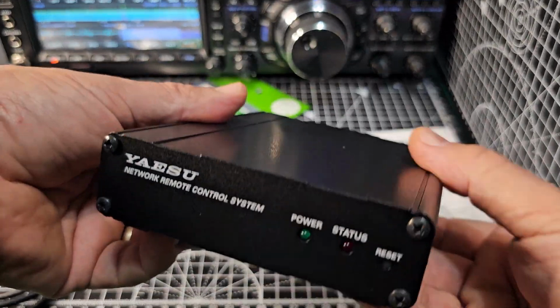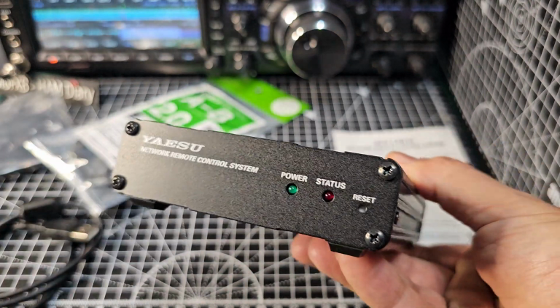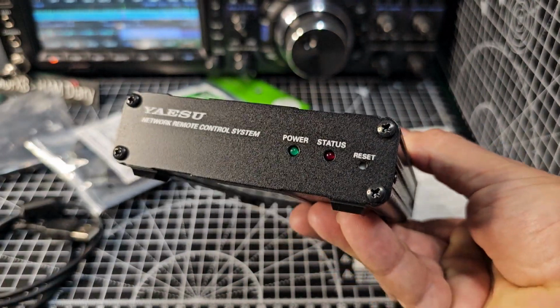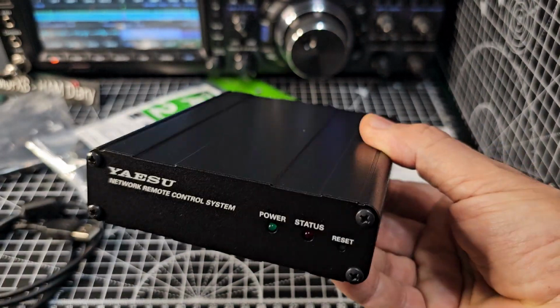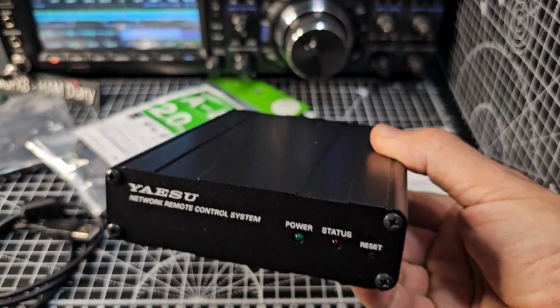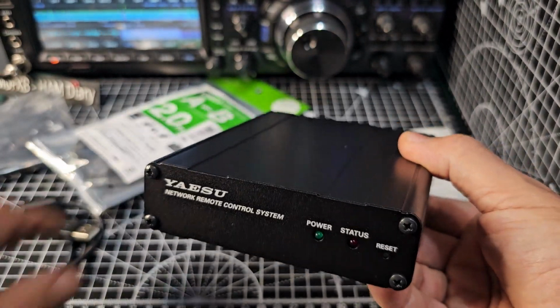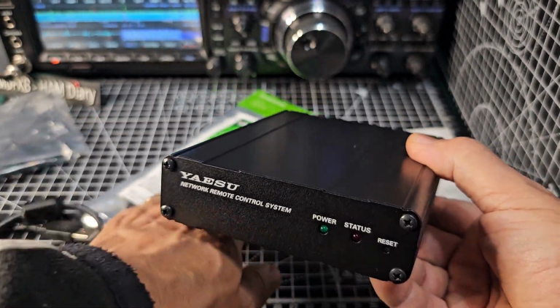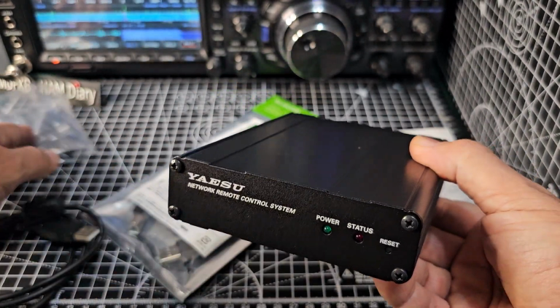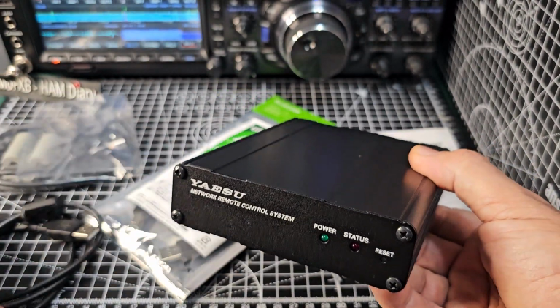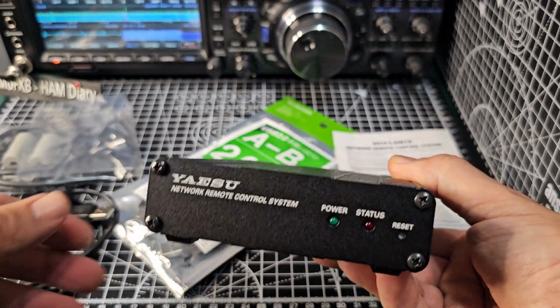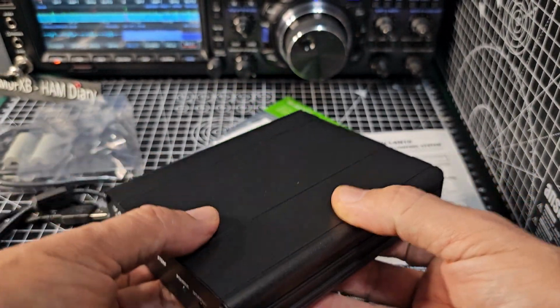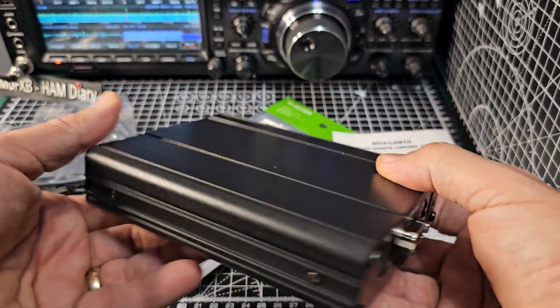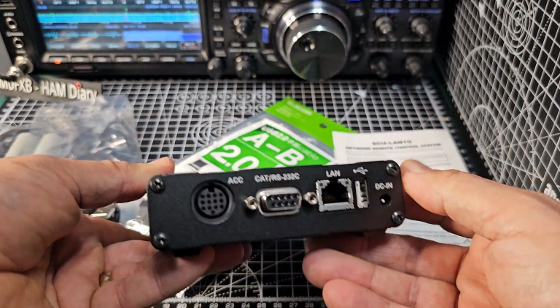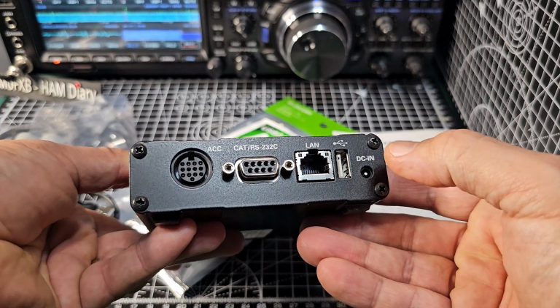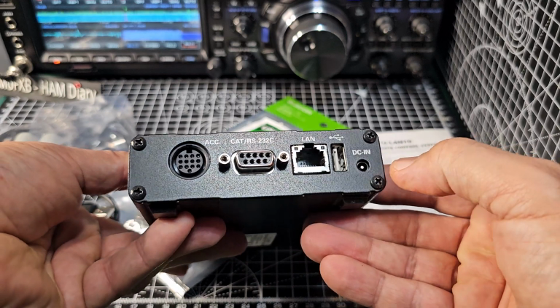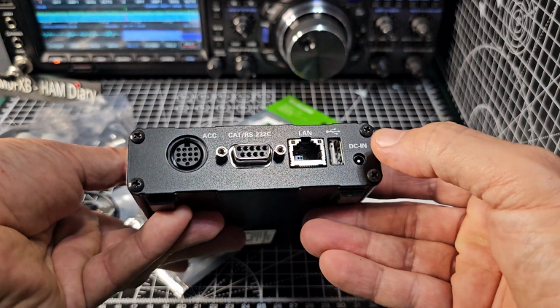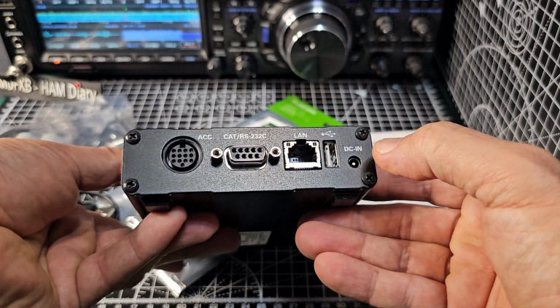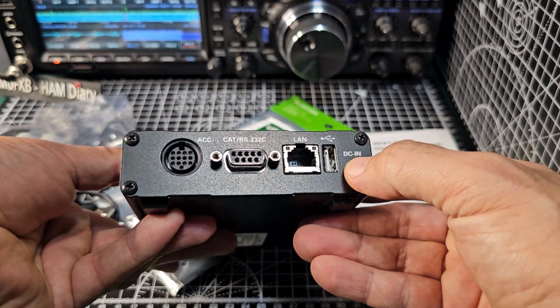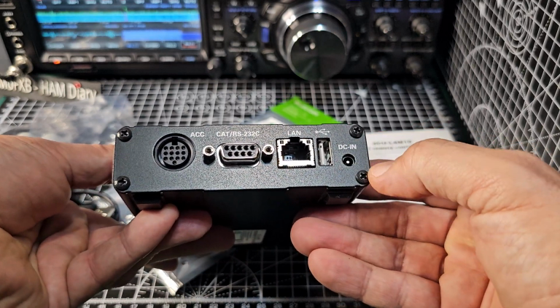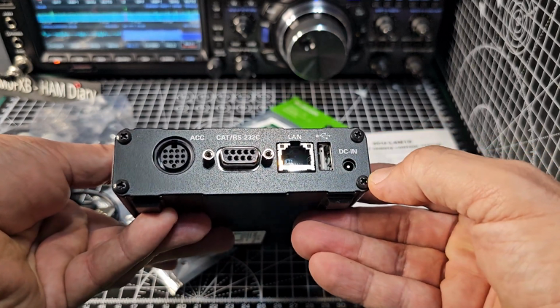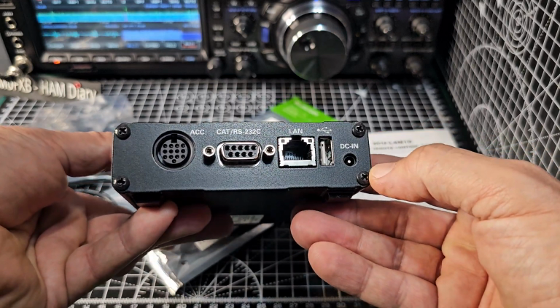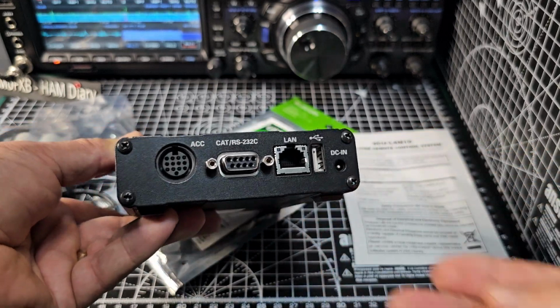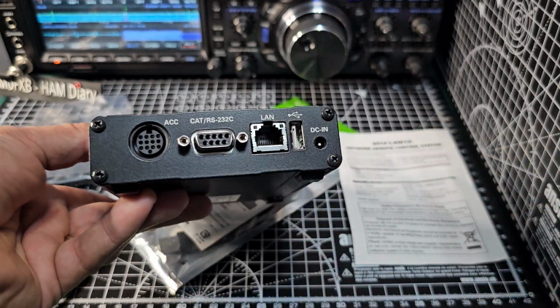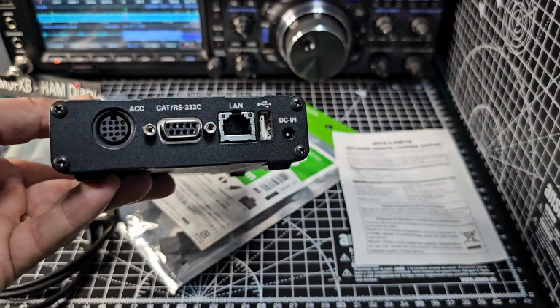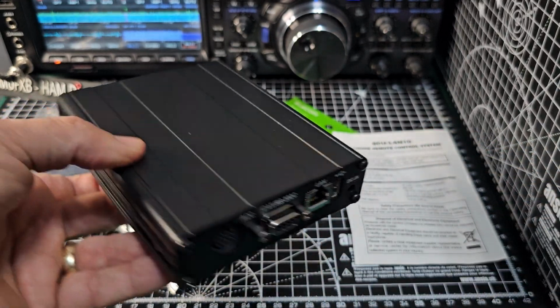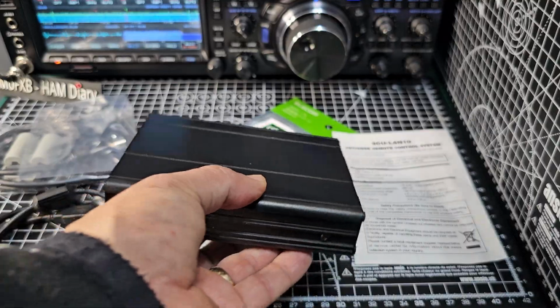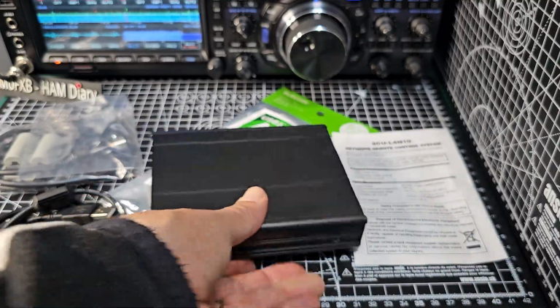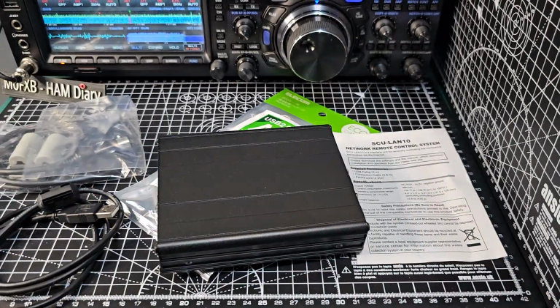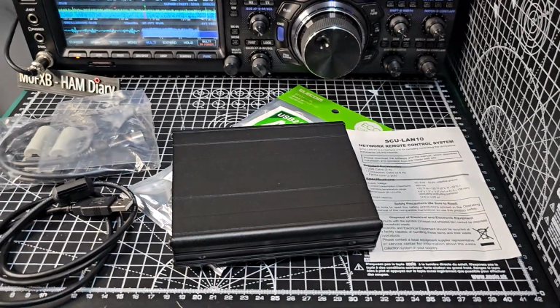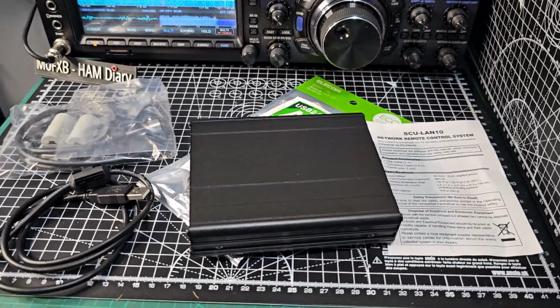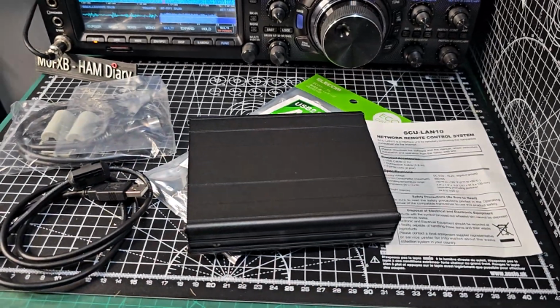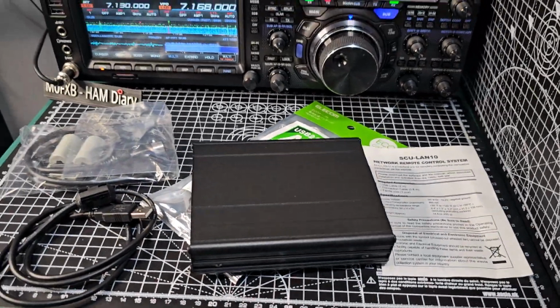So yeah, just a quick unbox and more to come. The only thing I'm wondering is whether I'll need the DC in or not — so more to learn. Thanks for watching my channel, just unboxing that for now. Bye for now.